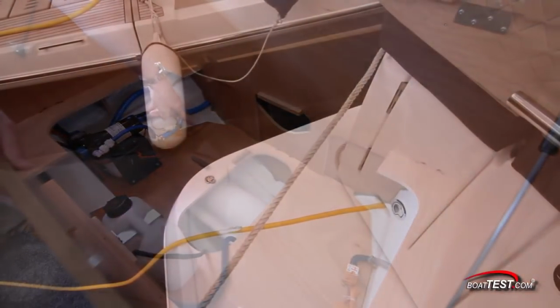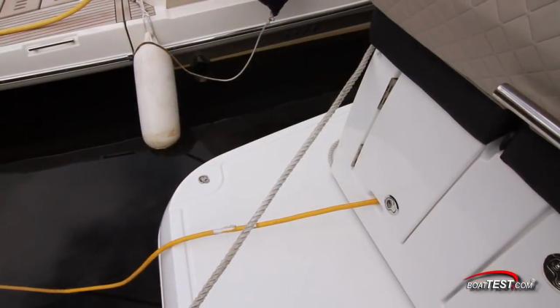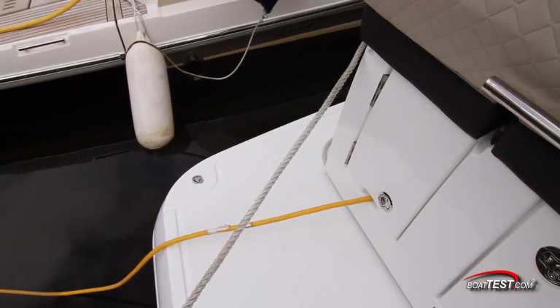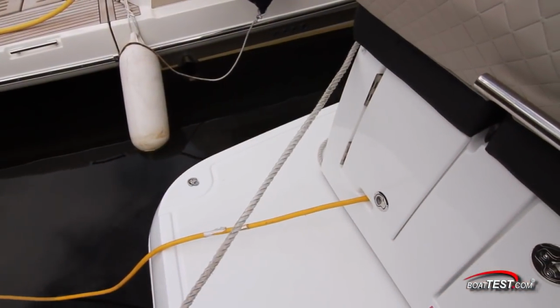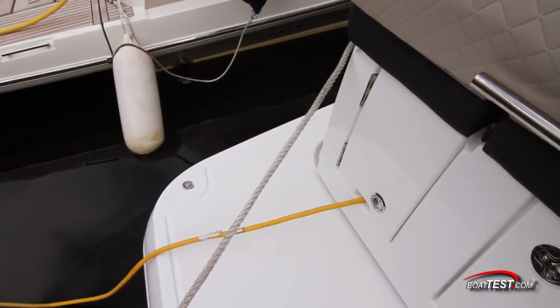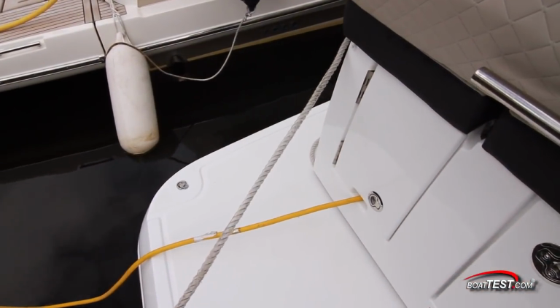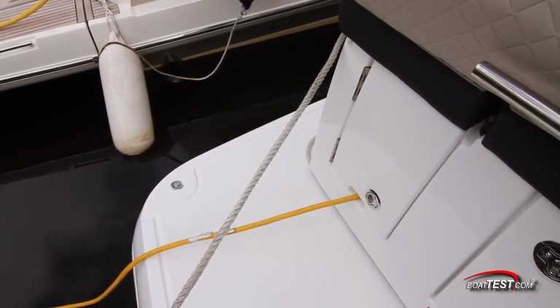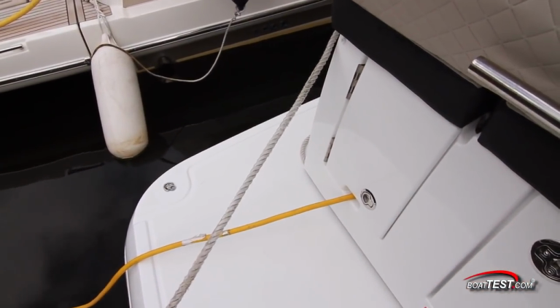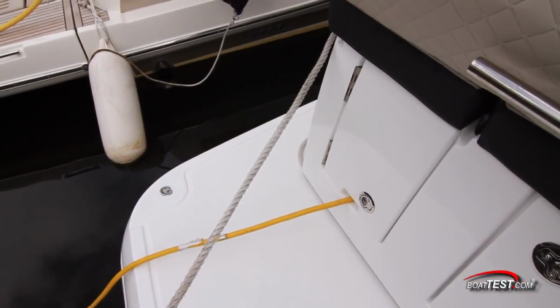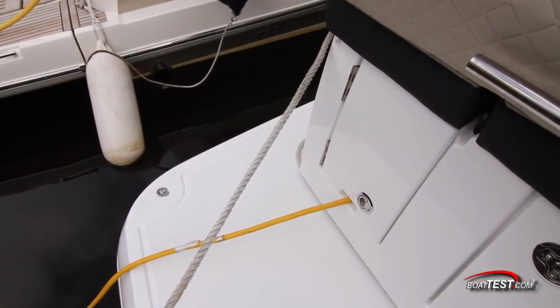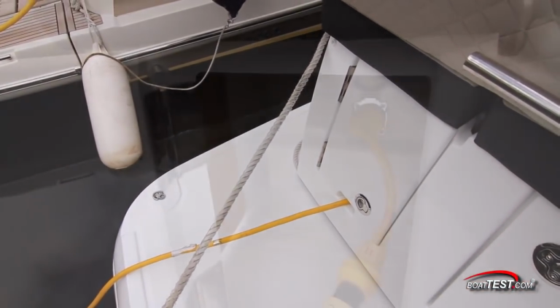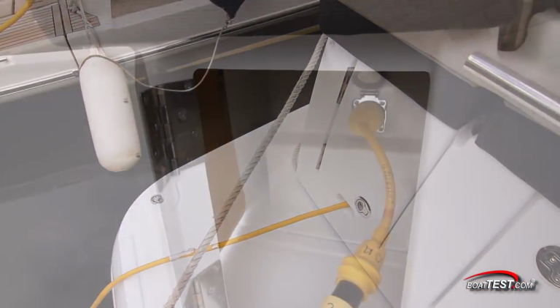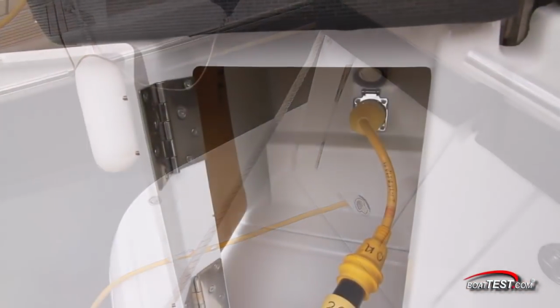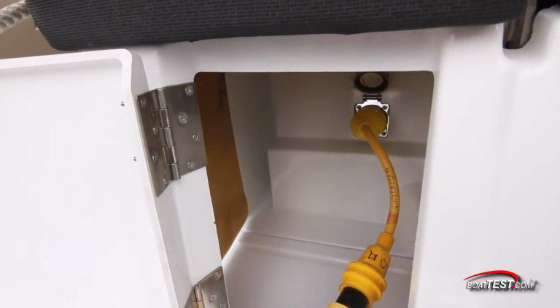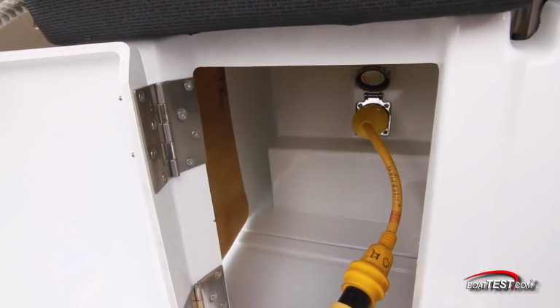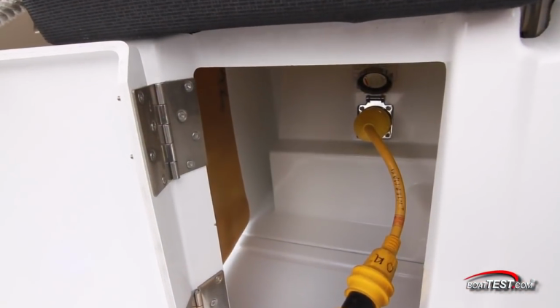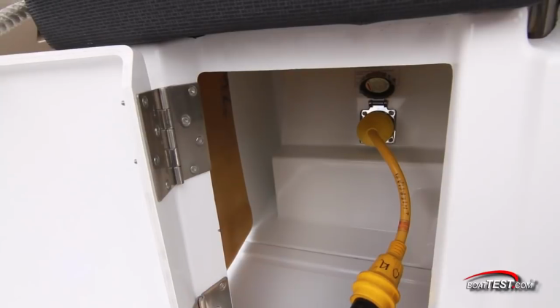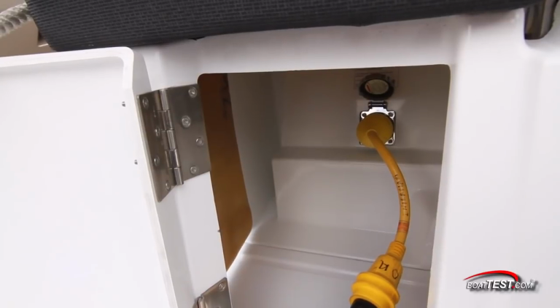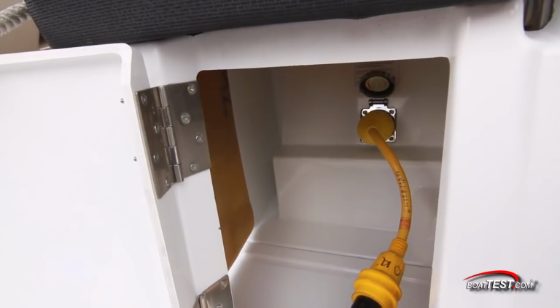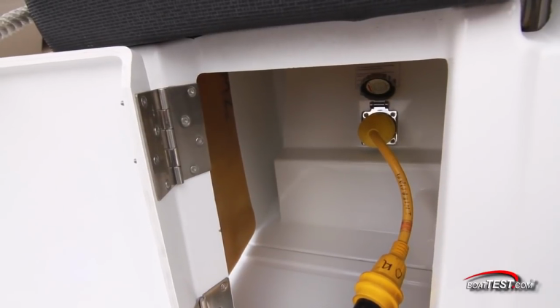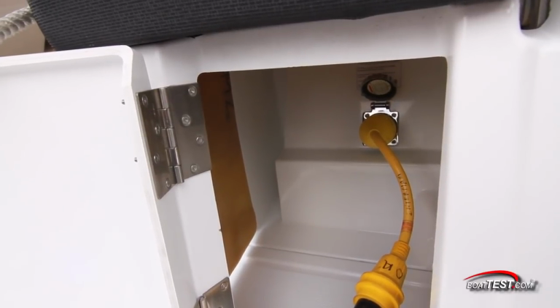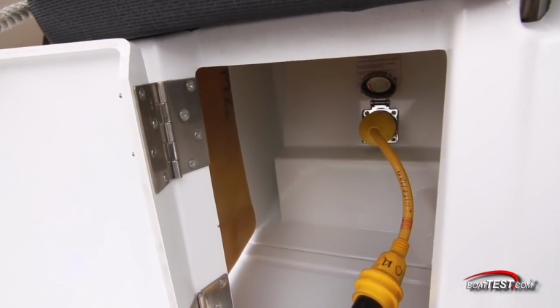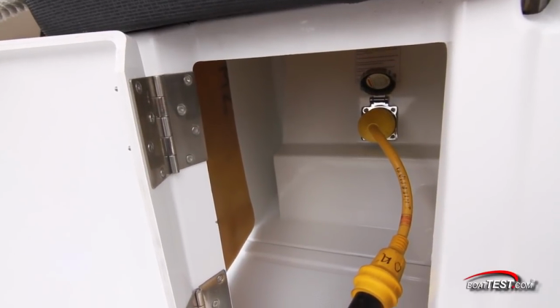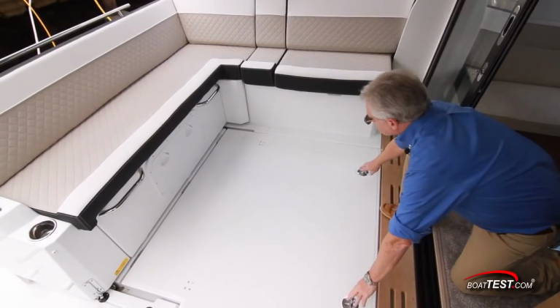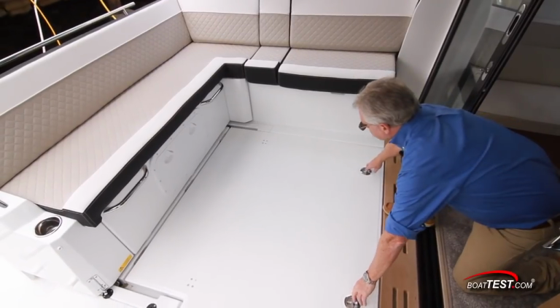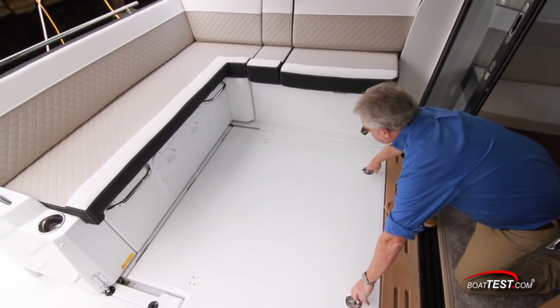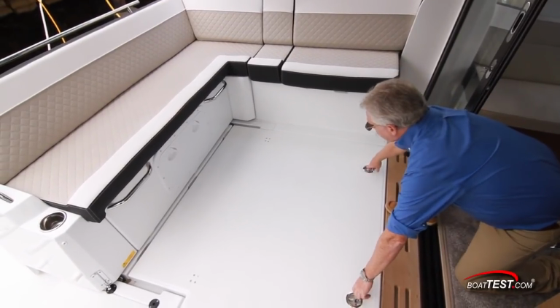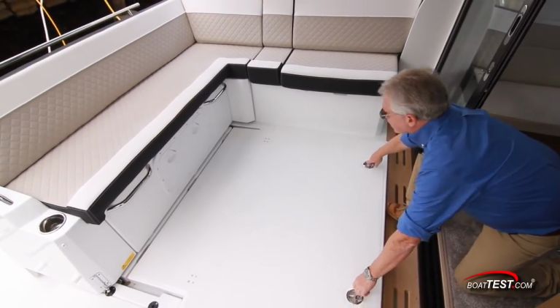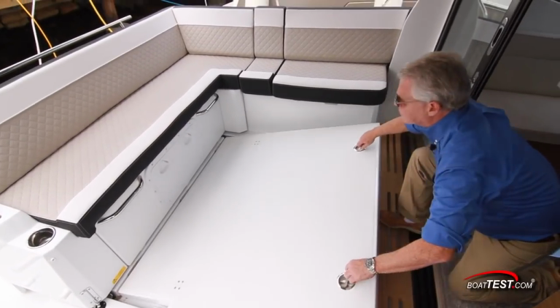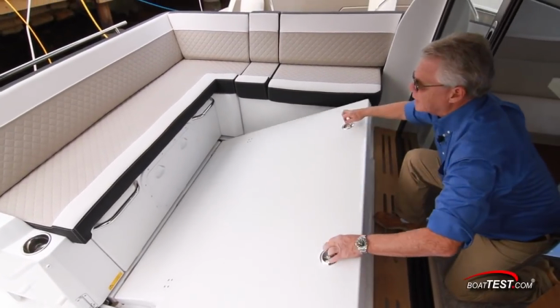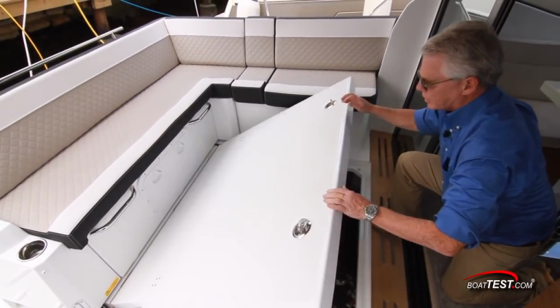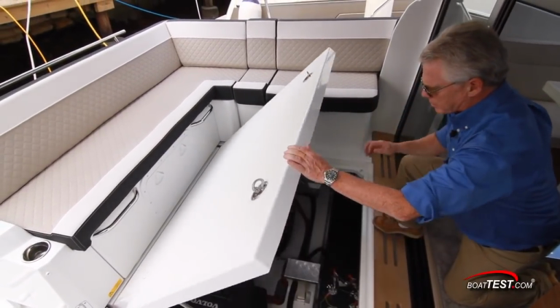Shore power connectivity is at the transom, well outside the trip zone. We've got plenty of storage inside for the shore power cord. The engines are accessed from the hatch in the cockpit.